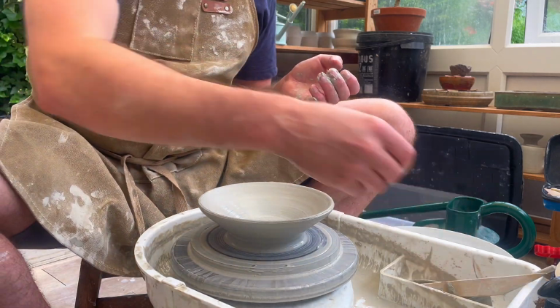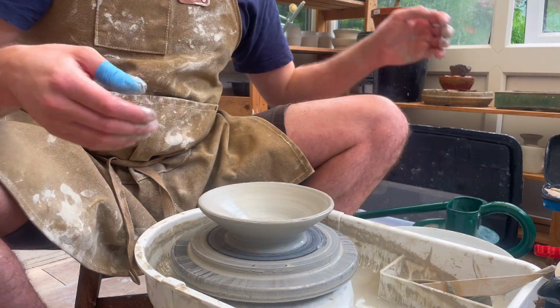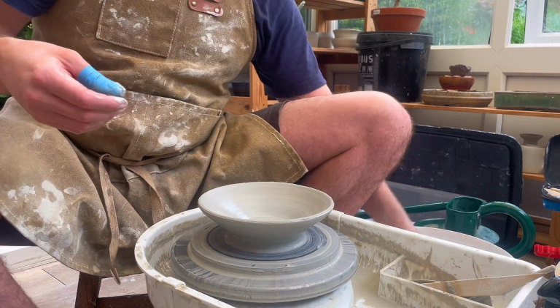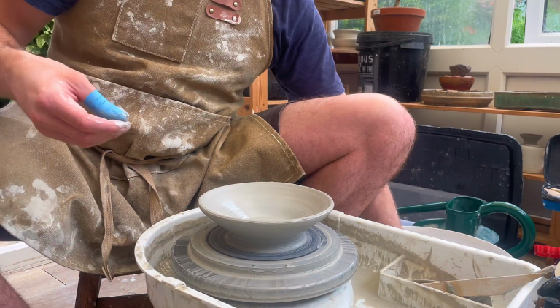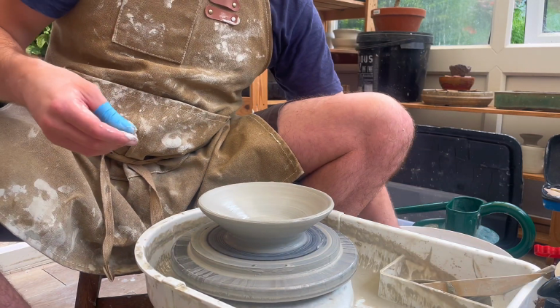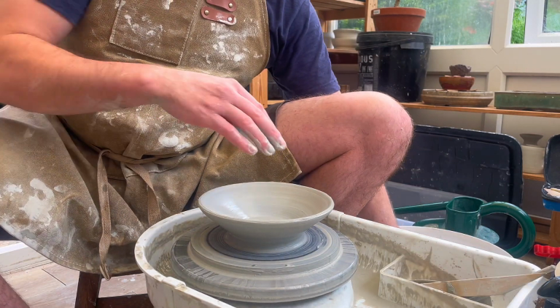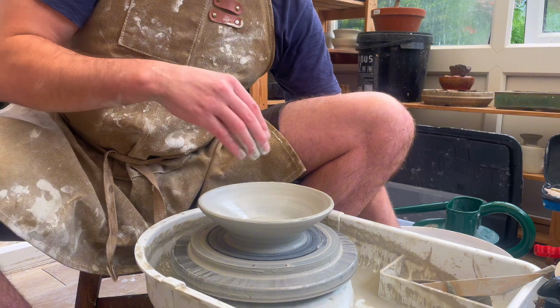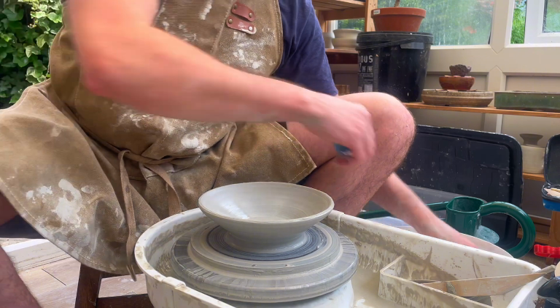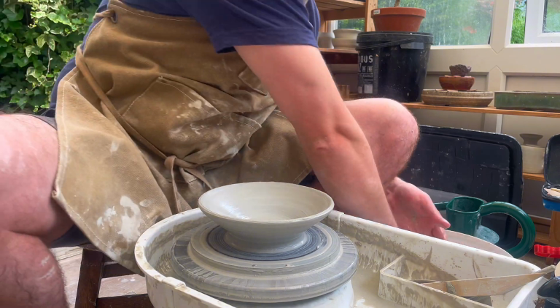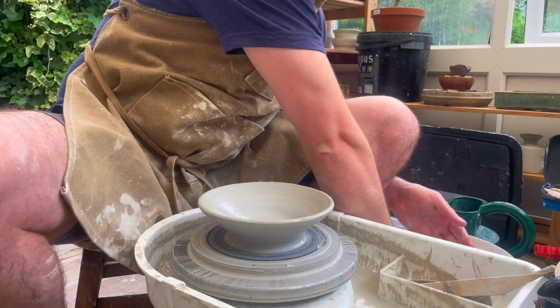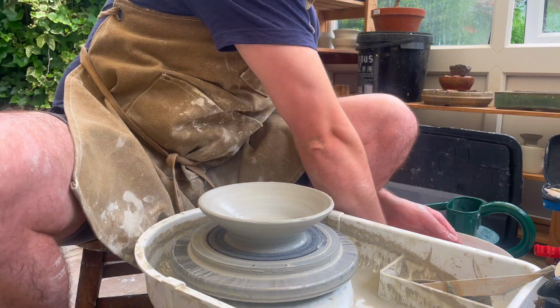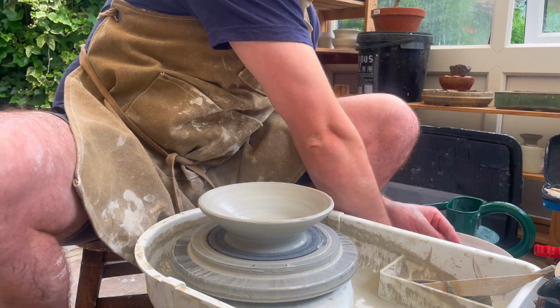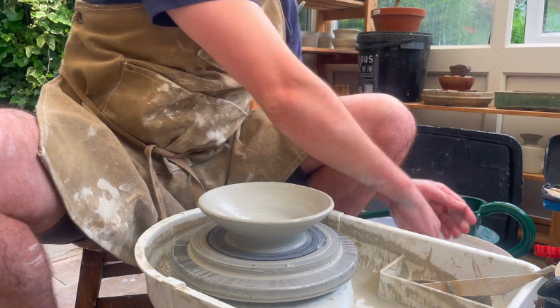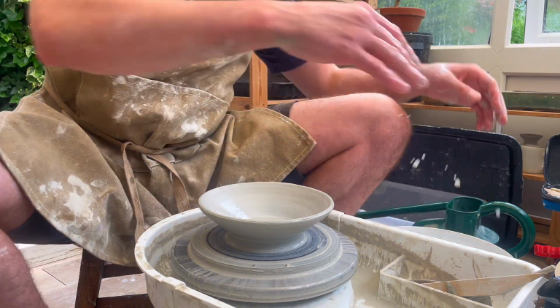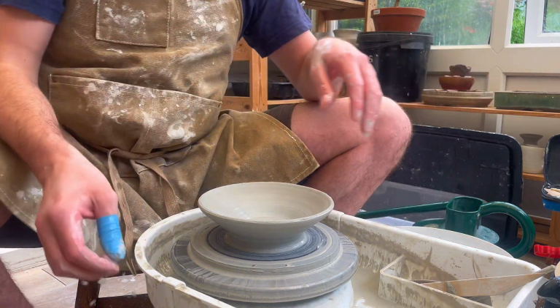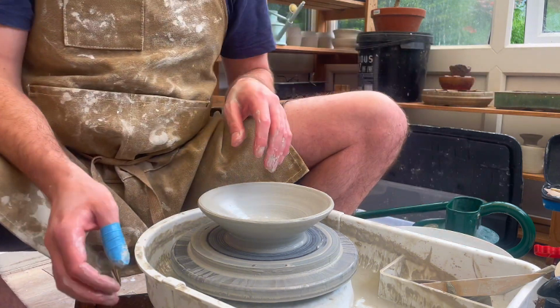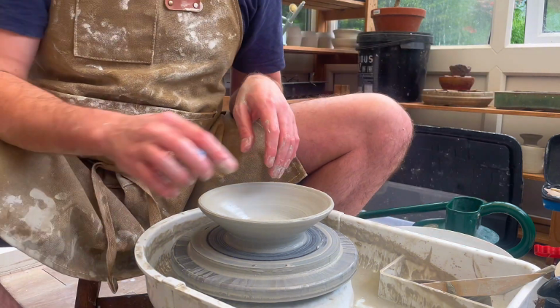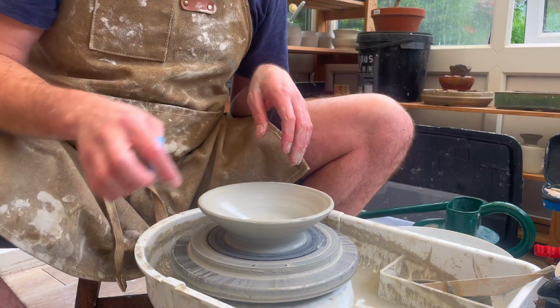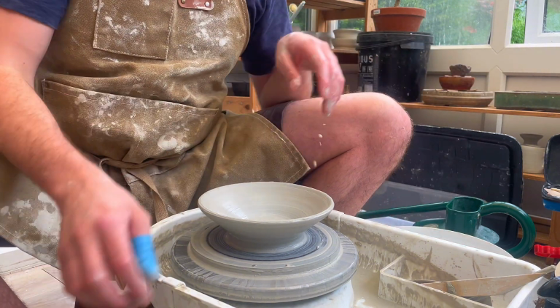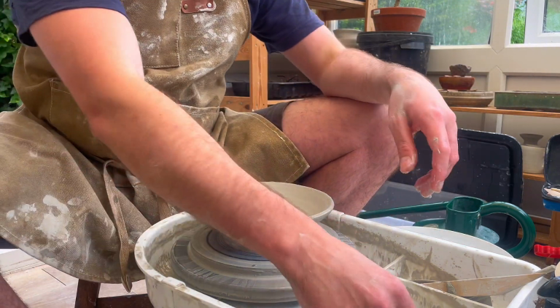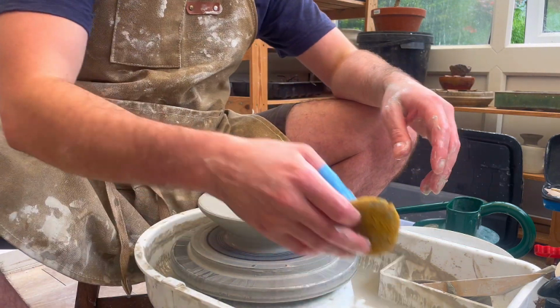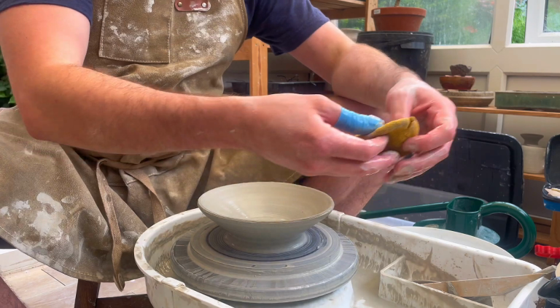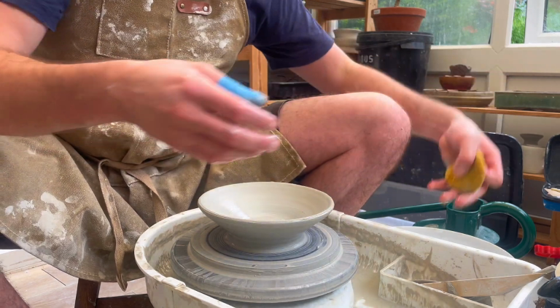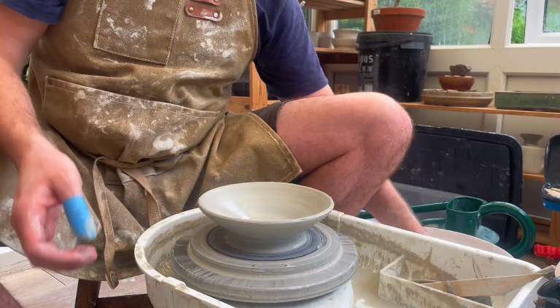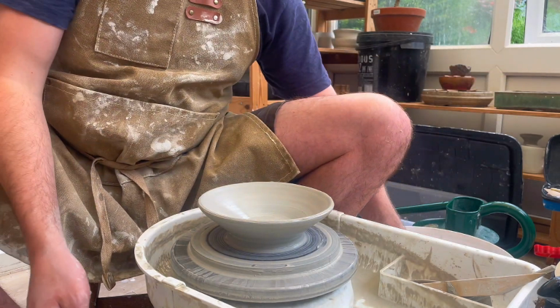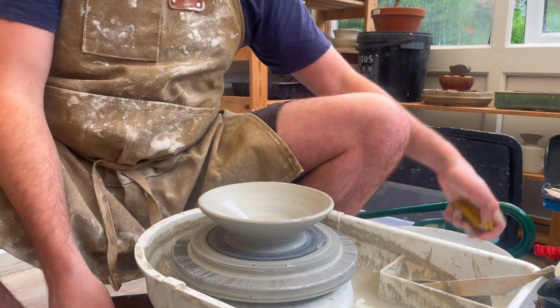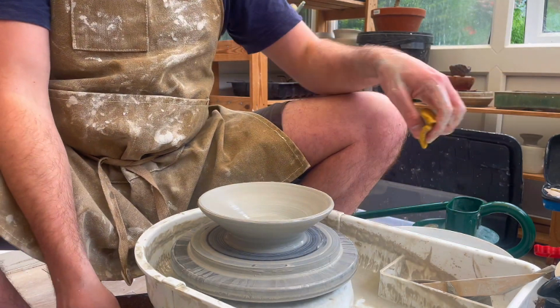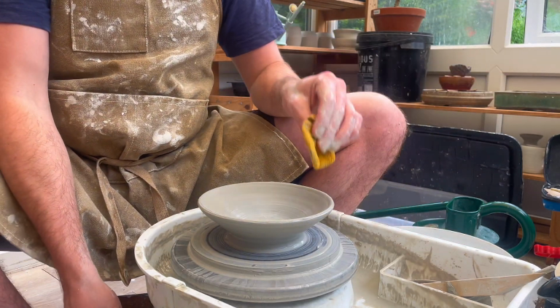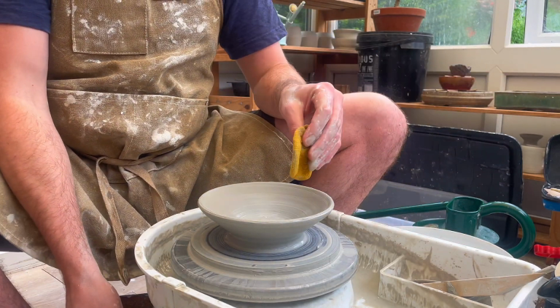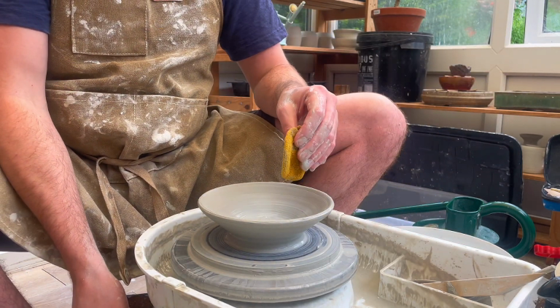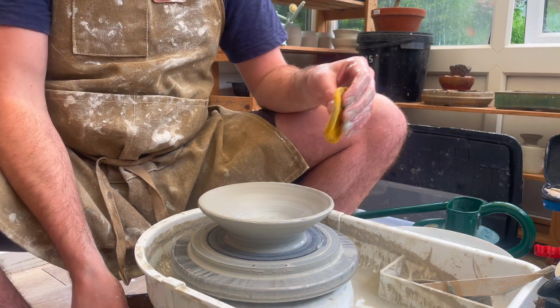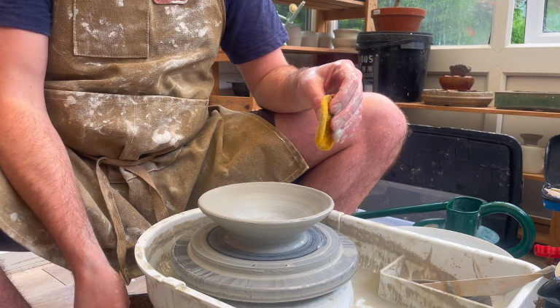The outside is more or less finished. I just want to finish off the inside of the bowl as well as the lip, so to do this I'm just going to come in with a sponge and just remove any of the excess.